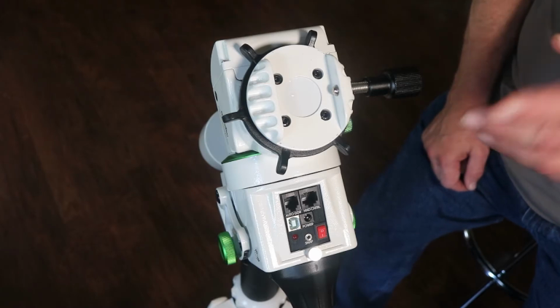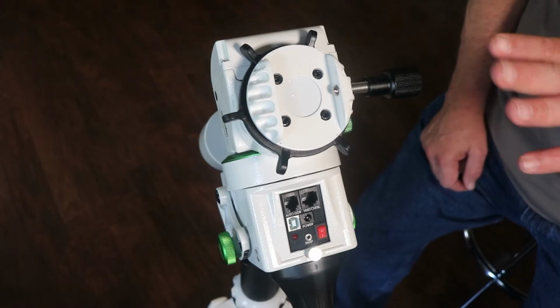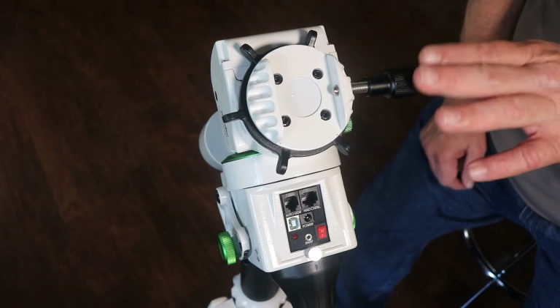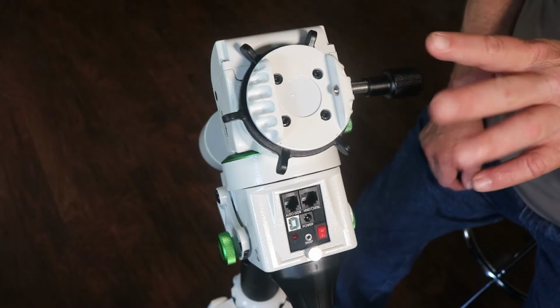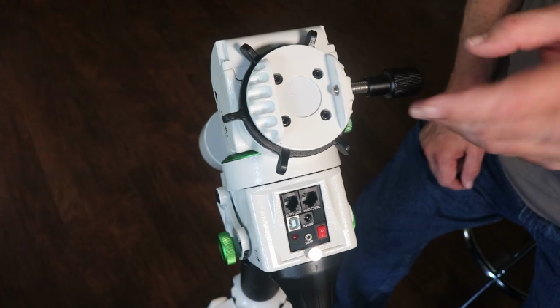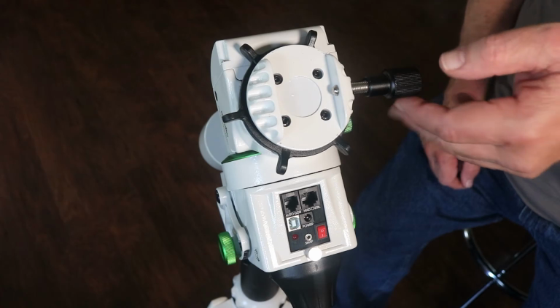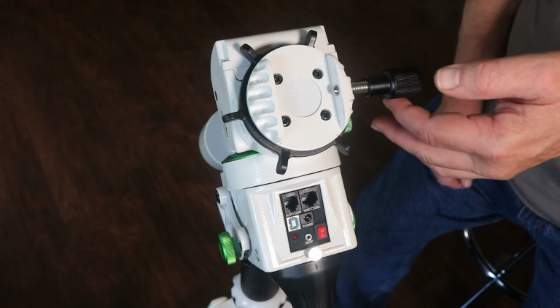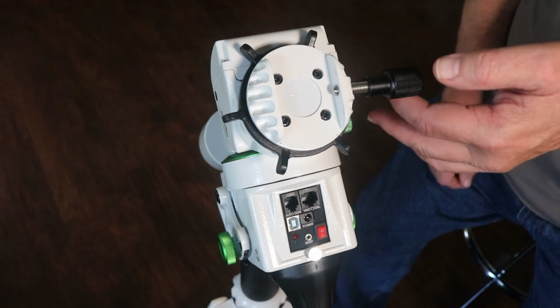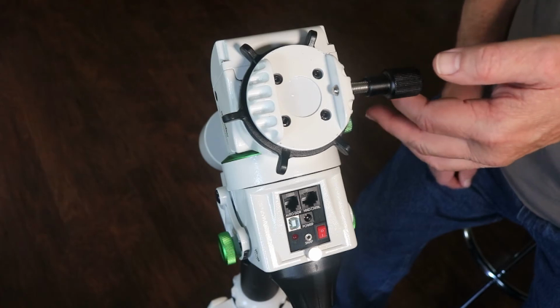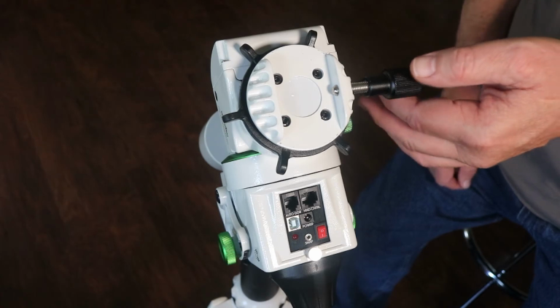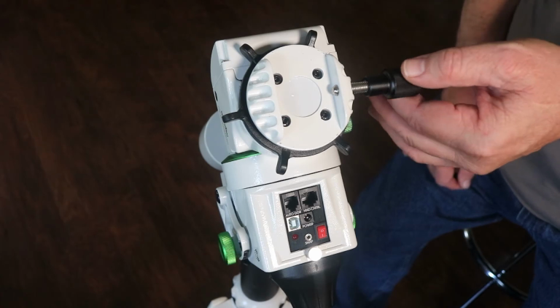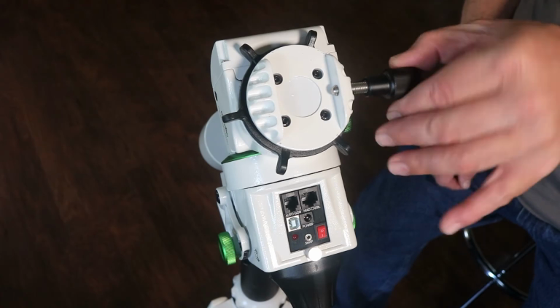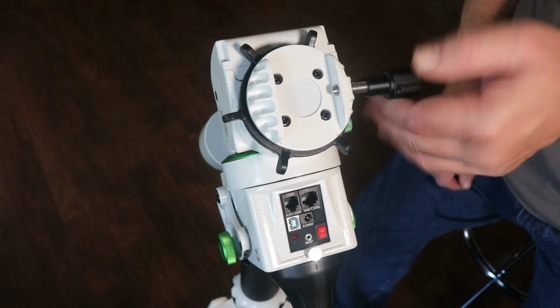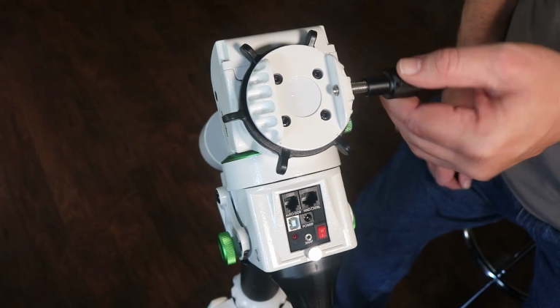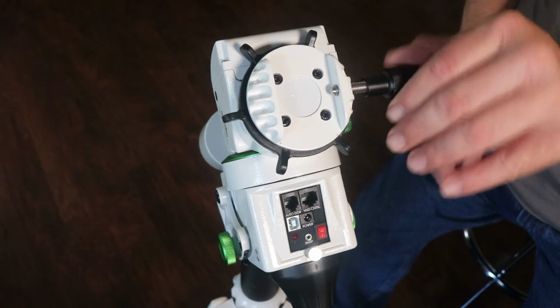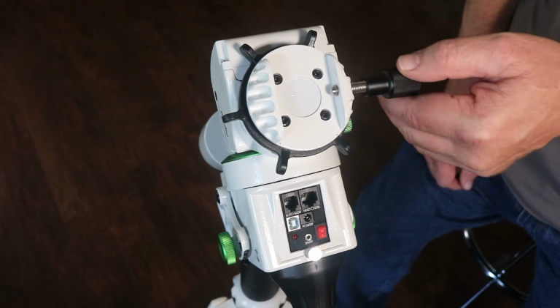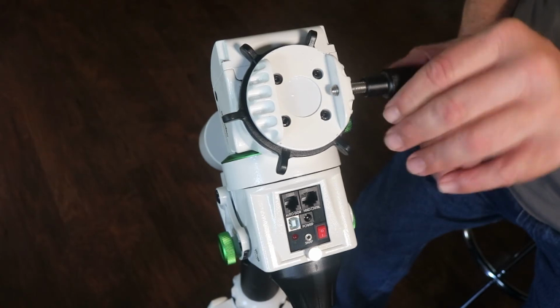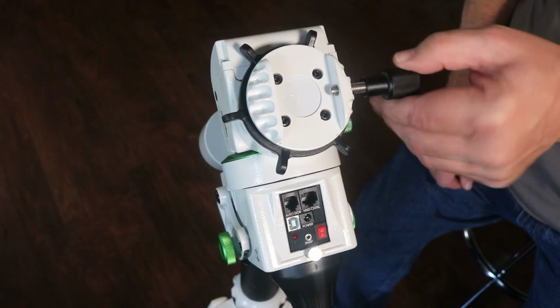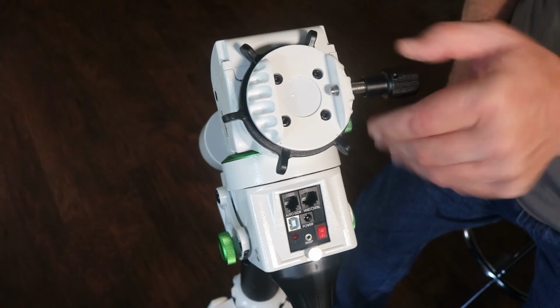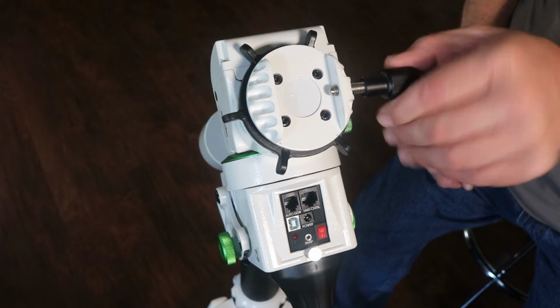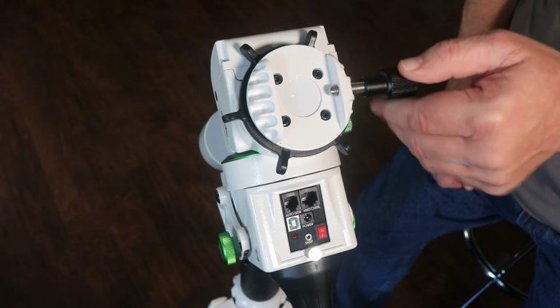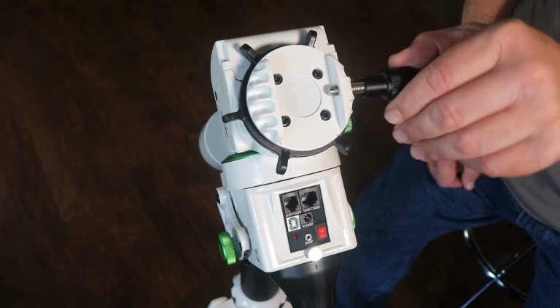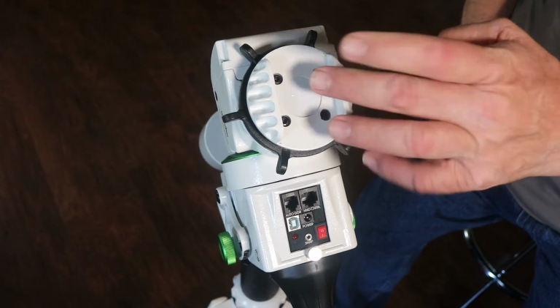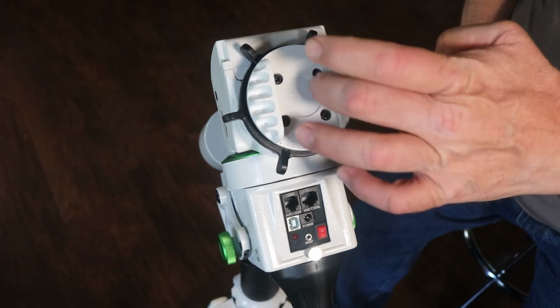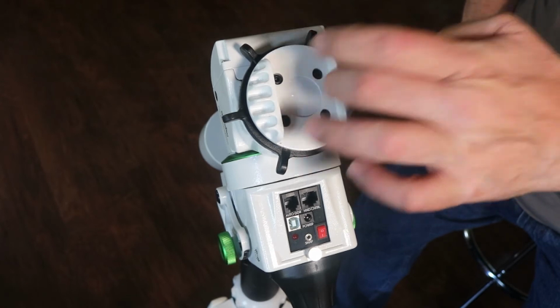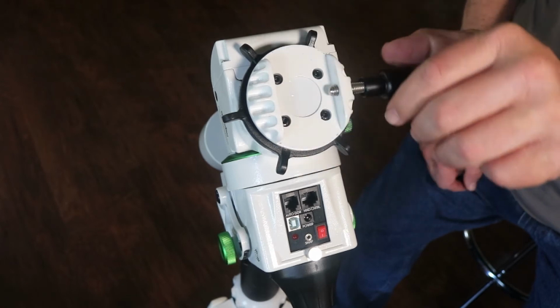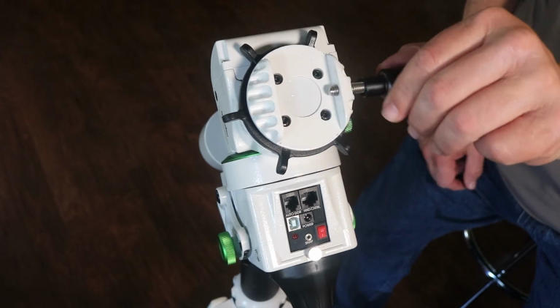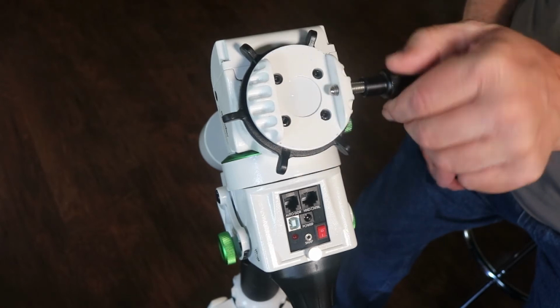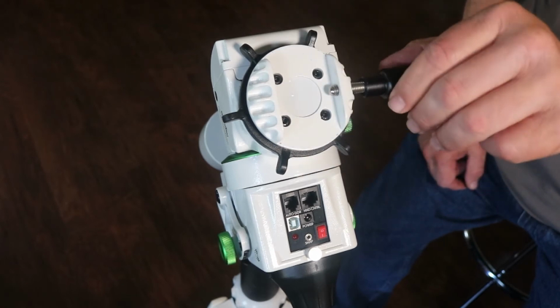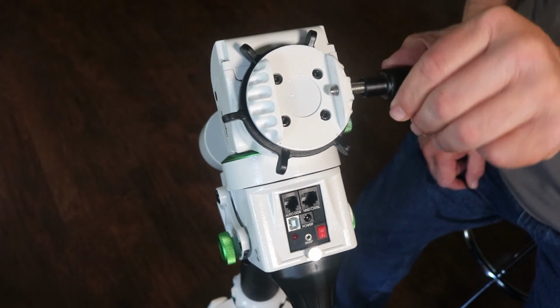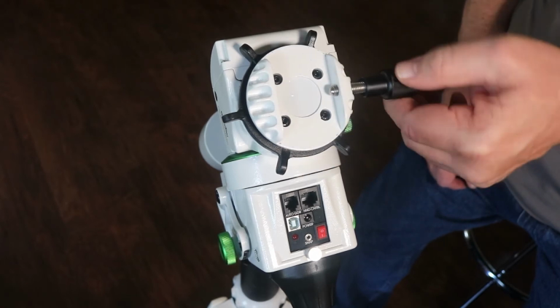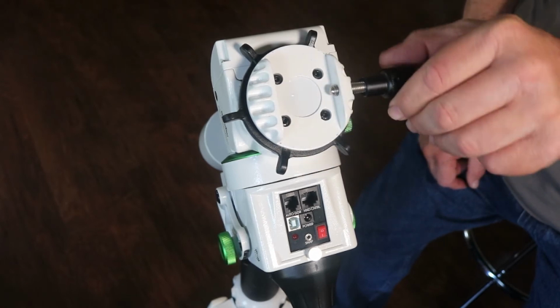The problem I have with the saddle that comes with it is this single pinch point, and this kind of will mar up your dovetail plates.